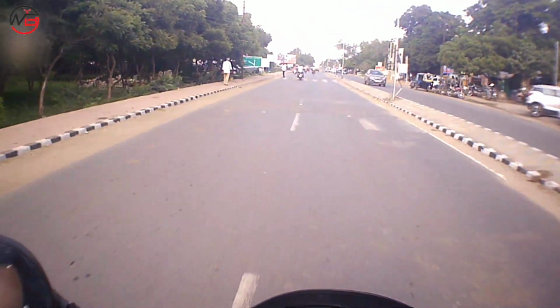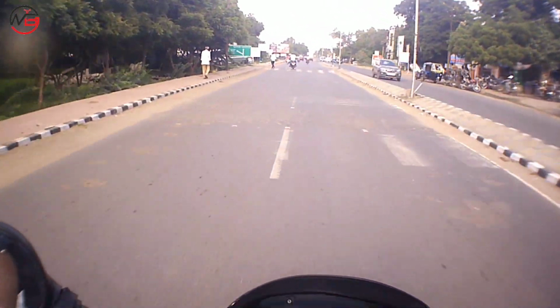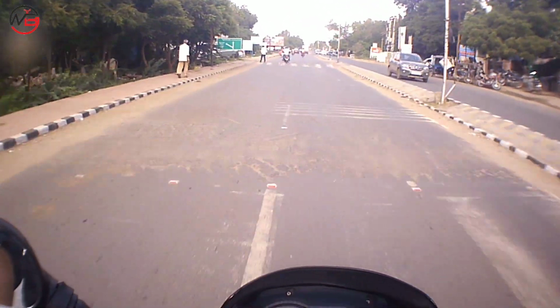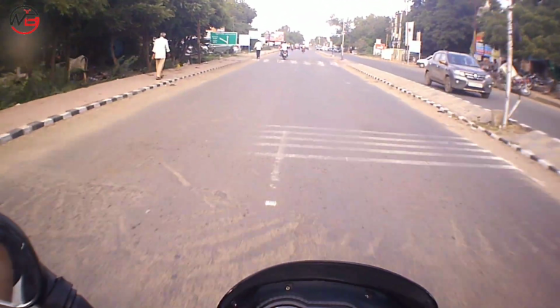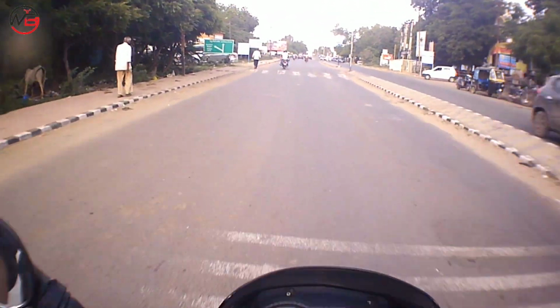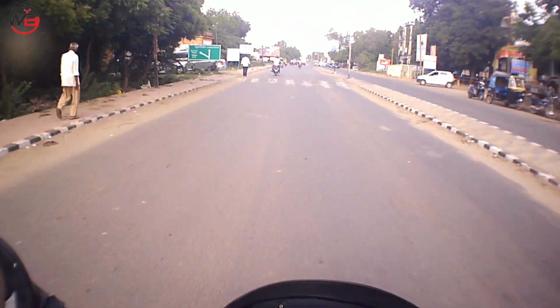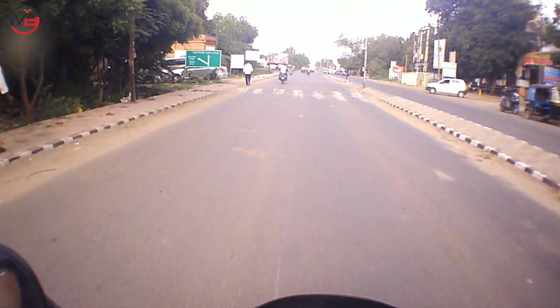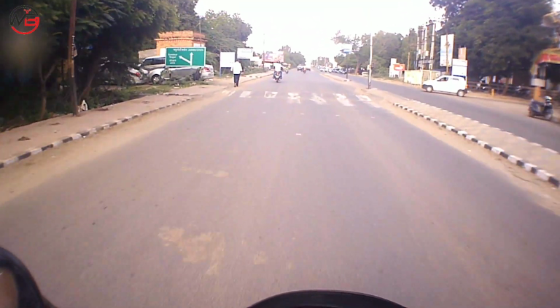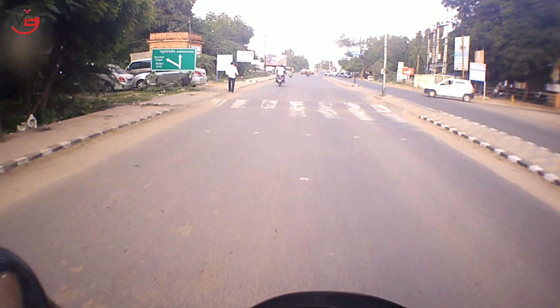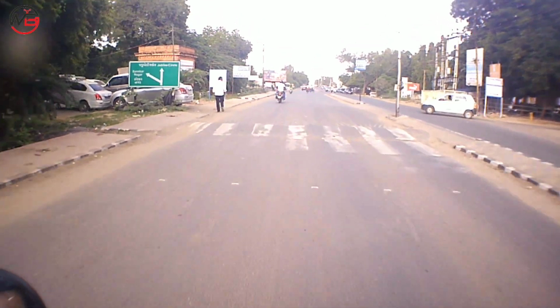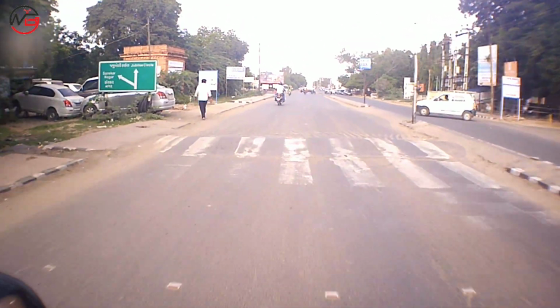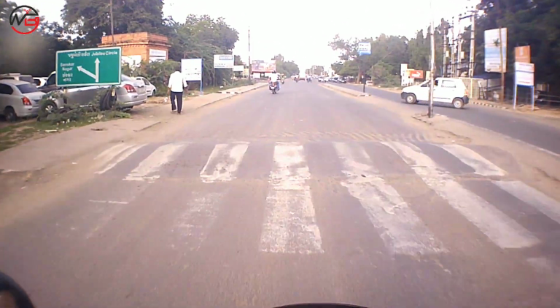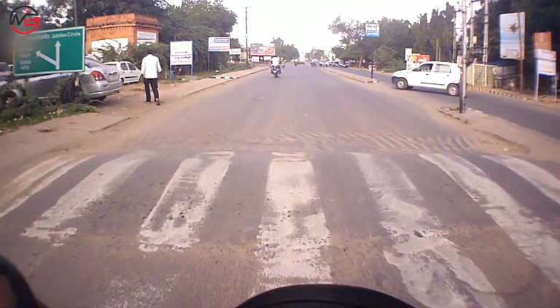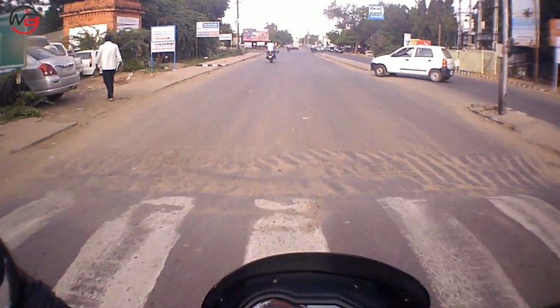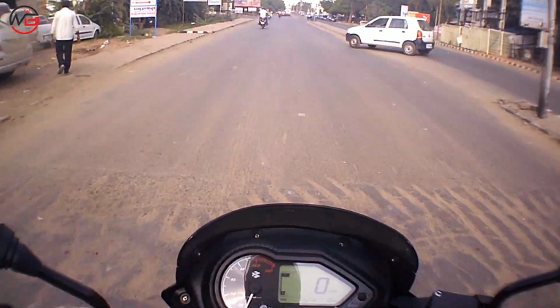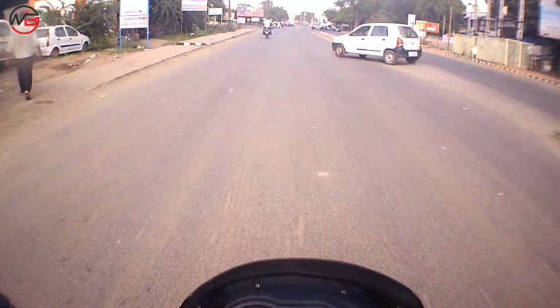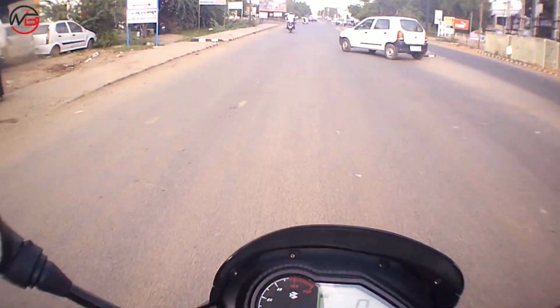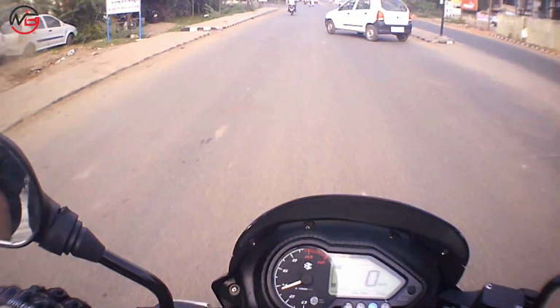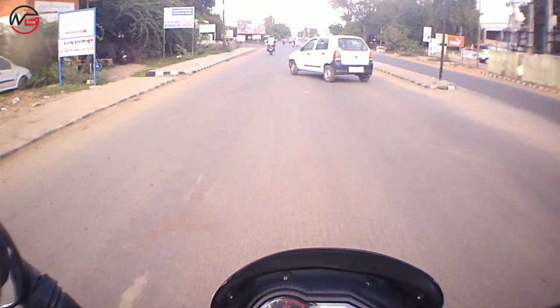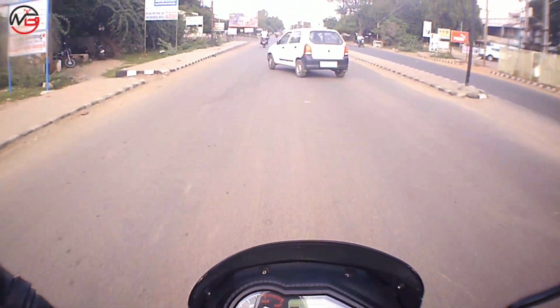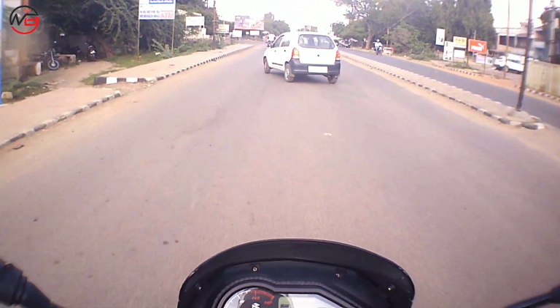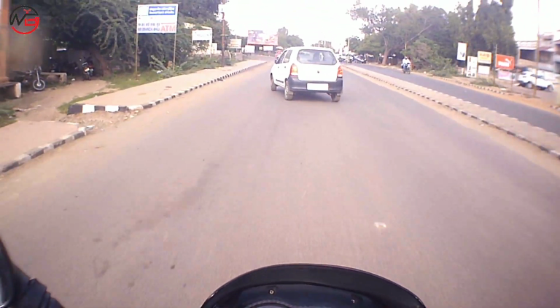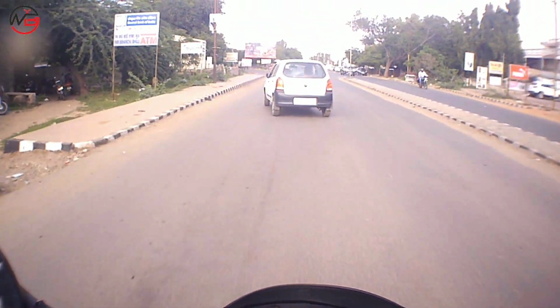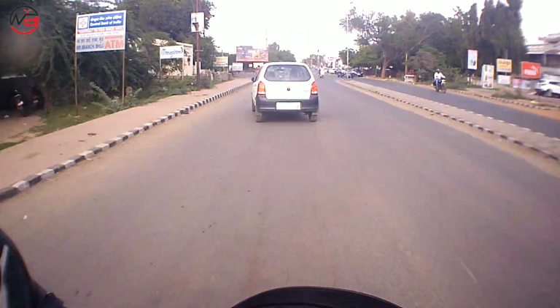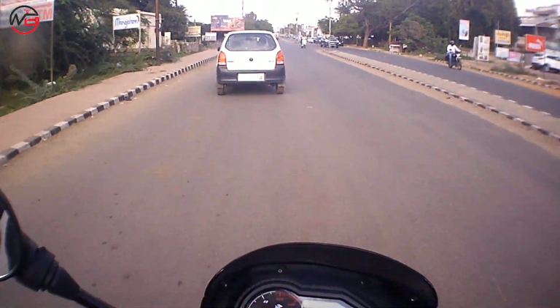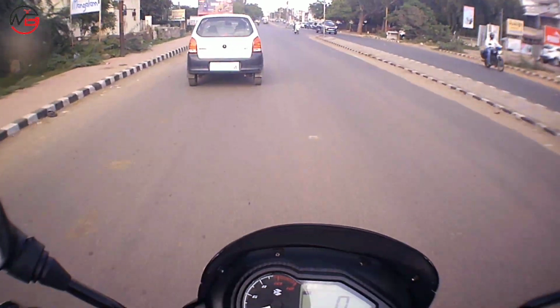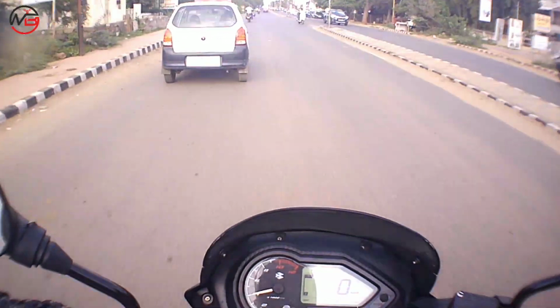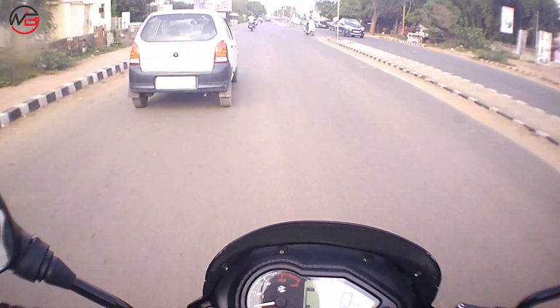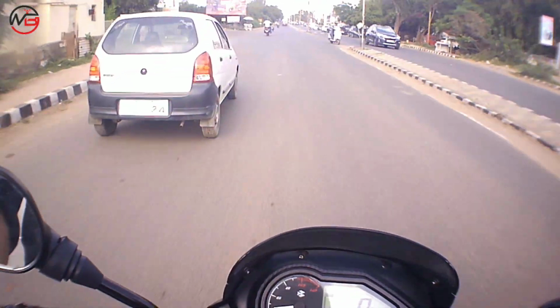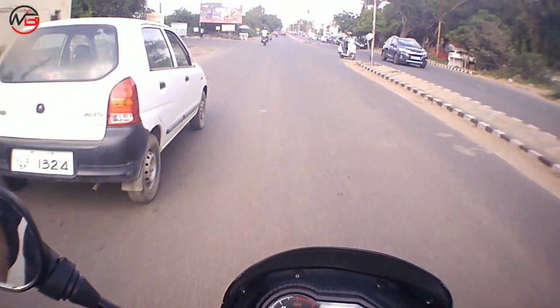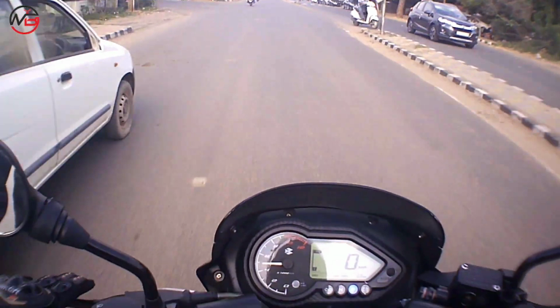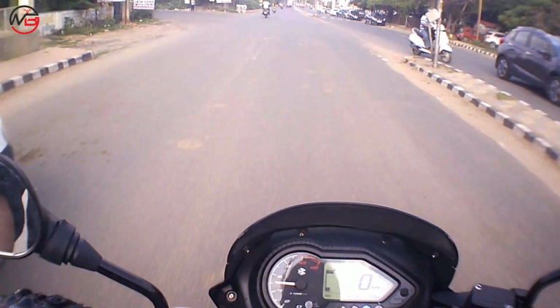The sitting position is also comfortable — perfect for city riding, no problem at all in stop-and-go traffic. You can comfortably ride it at 80–85 km/h, and if you rev it a little more, you can even reach 100 km/h easily.